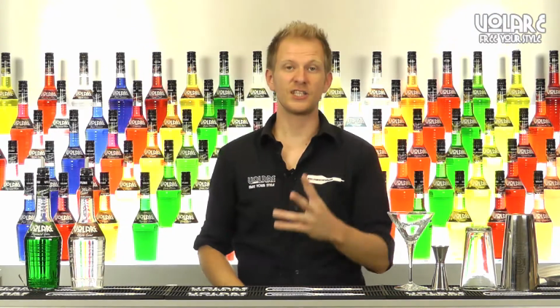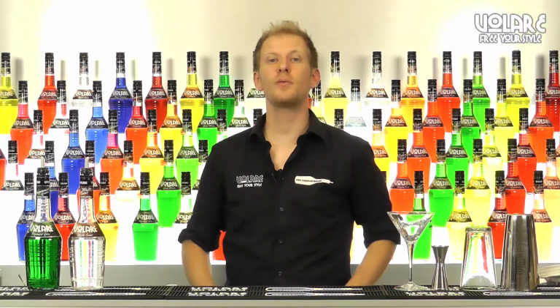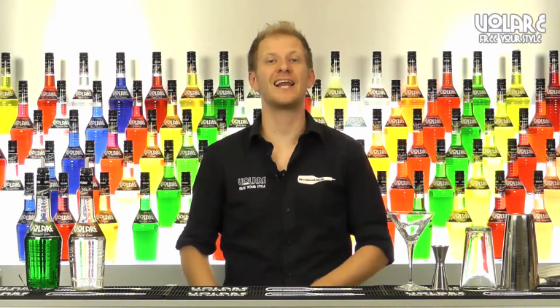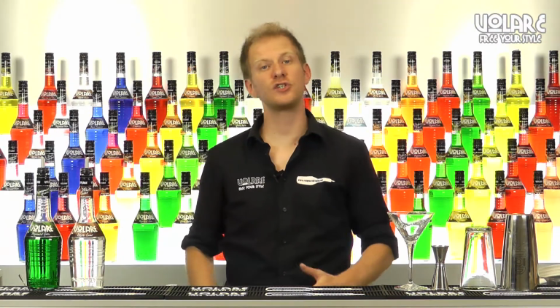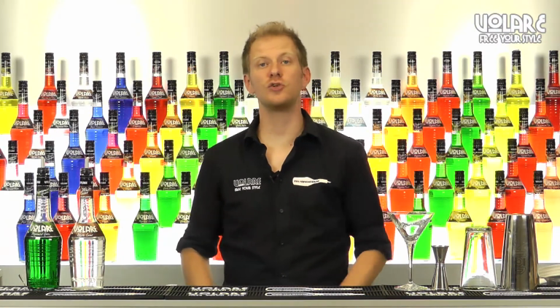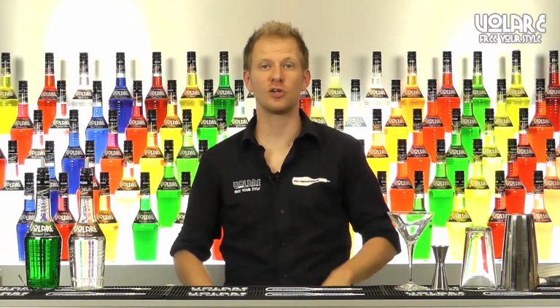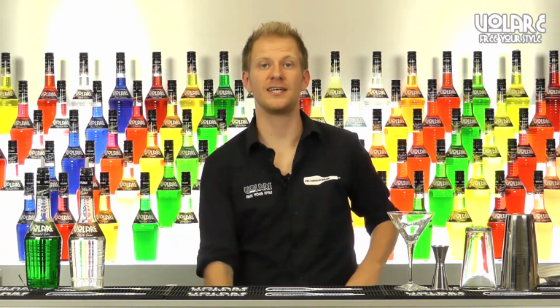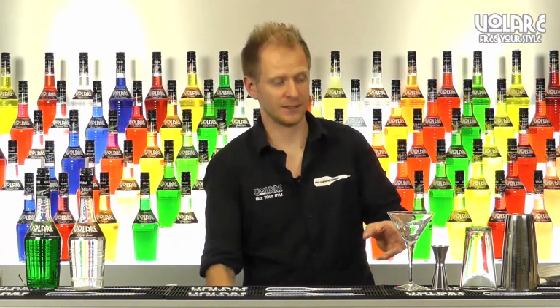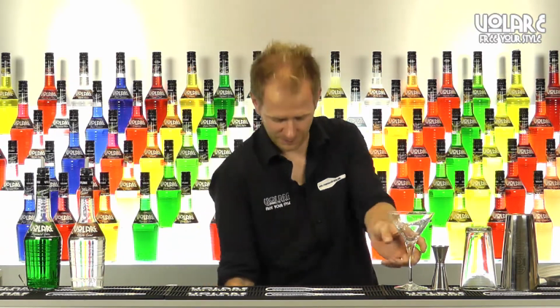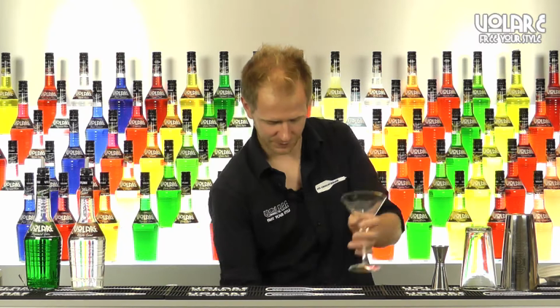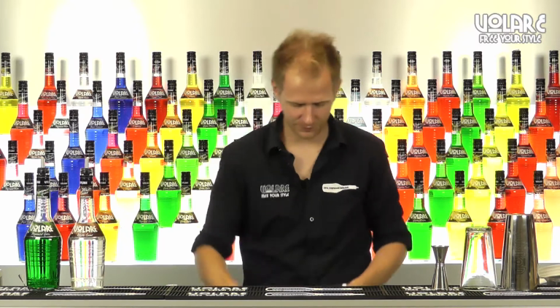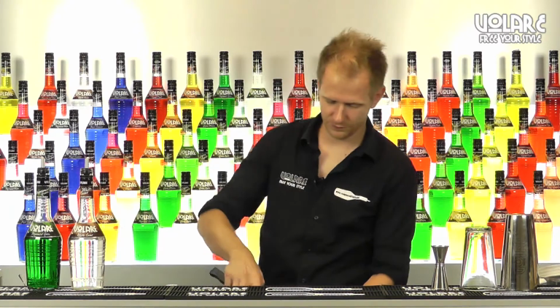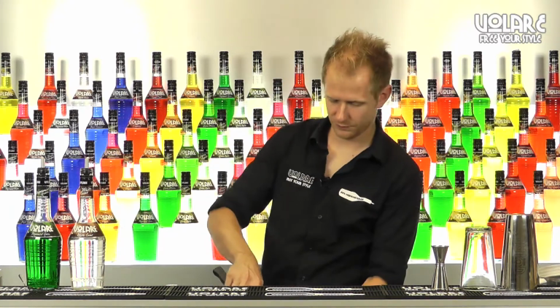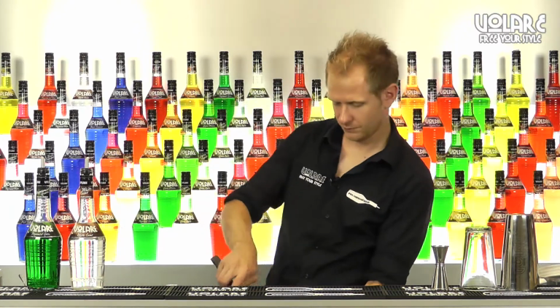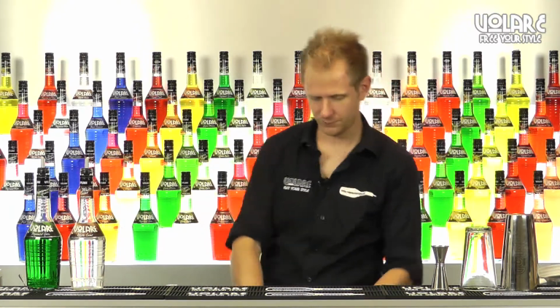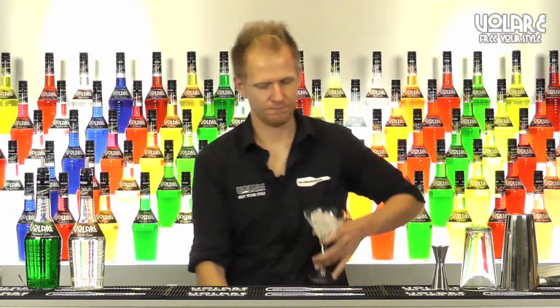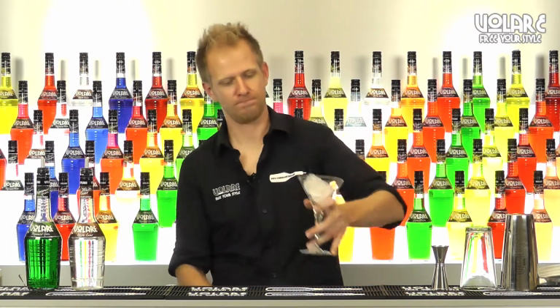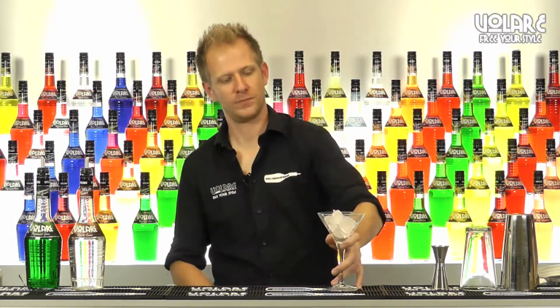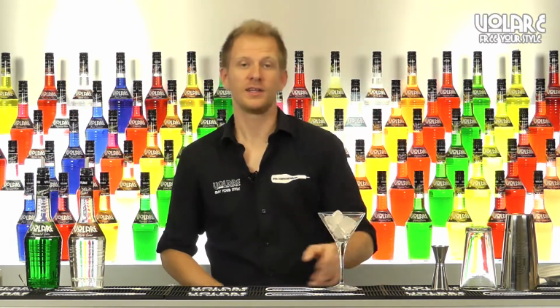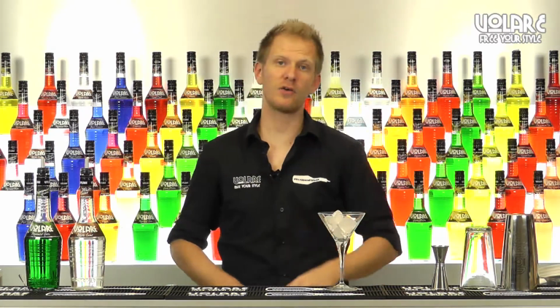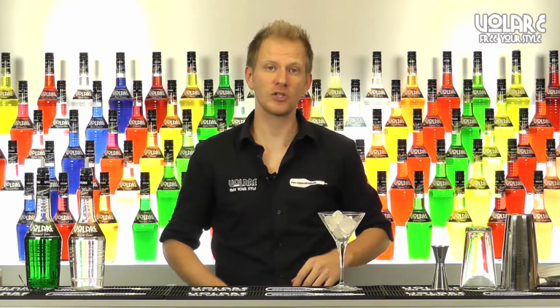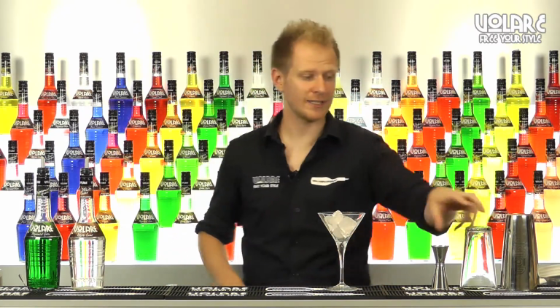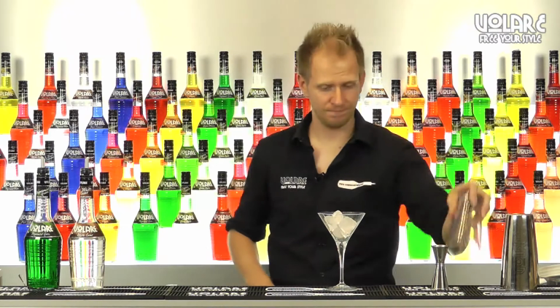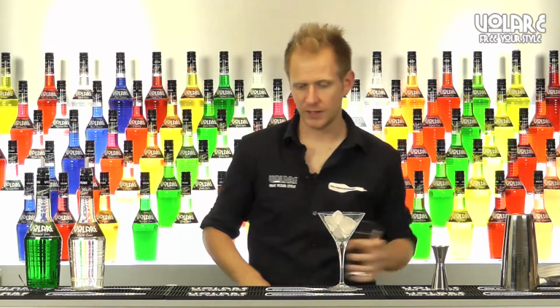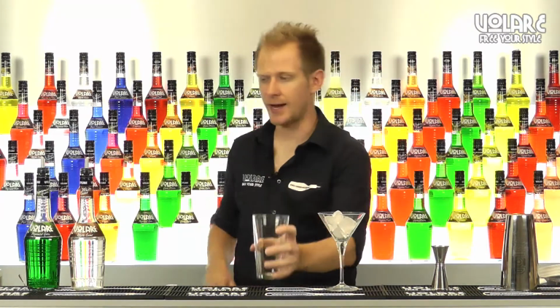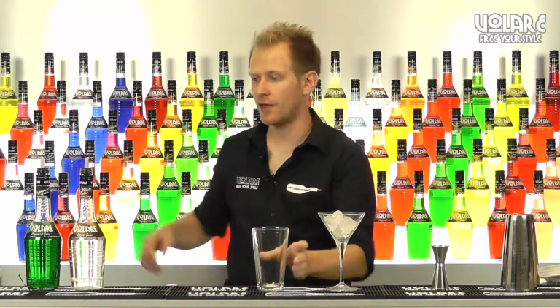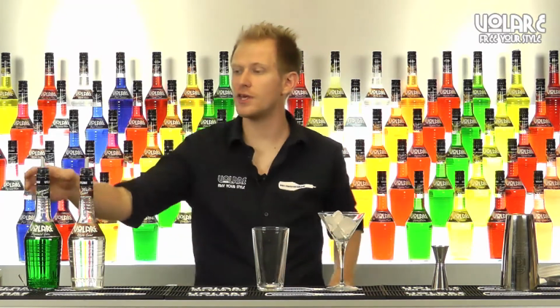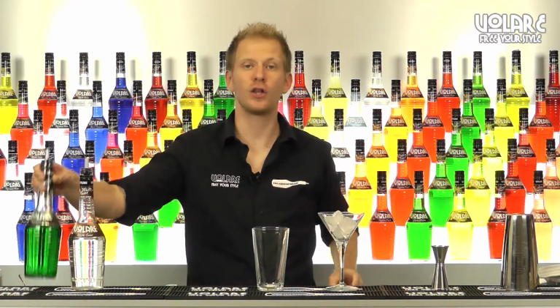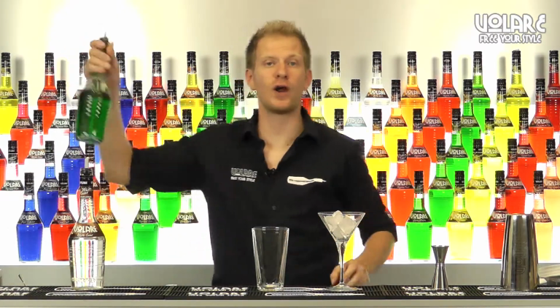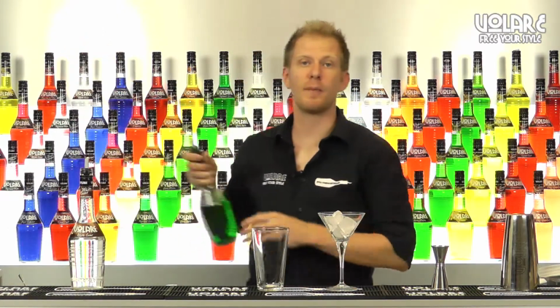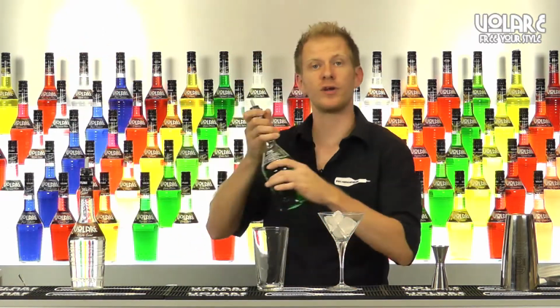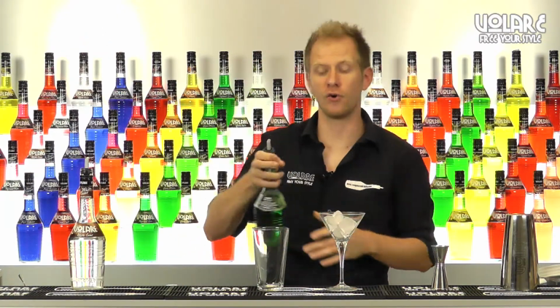It's served in a martini glass so the first thing to do is chill the martini glass. Then we're going to grab a Boston glass and add 30ml of Volare peppermint green liqueur.